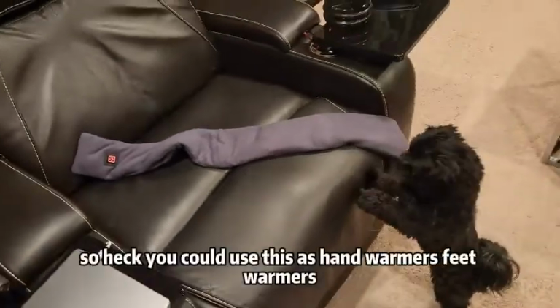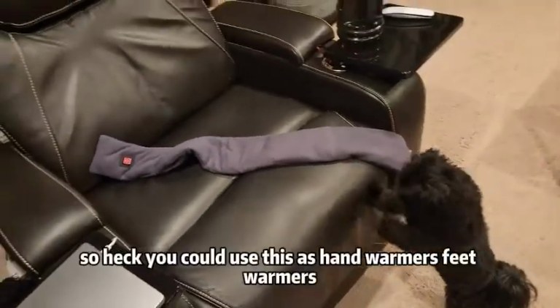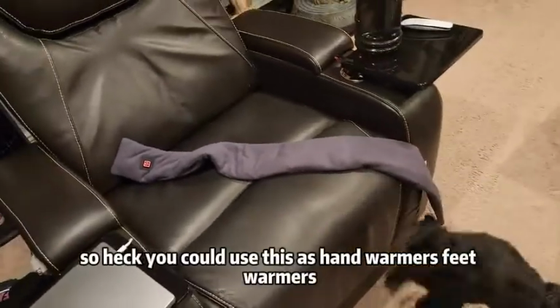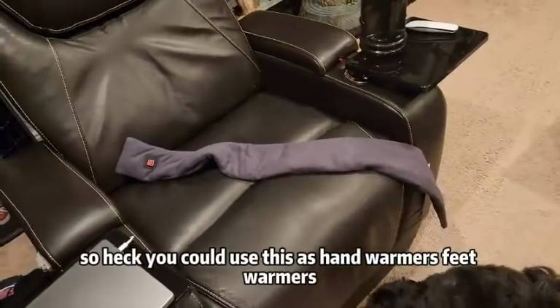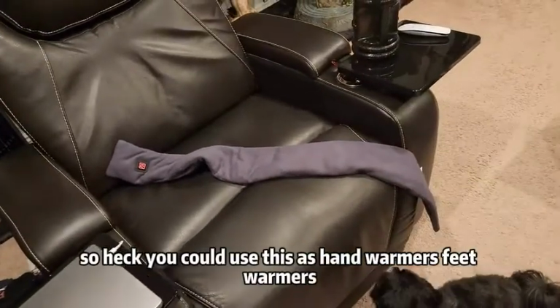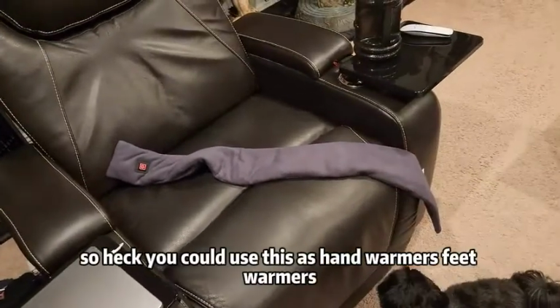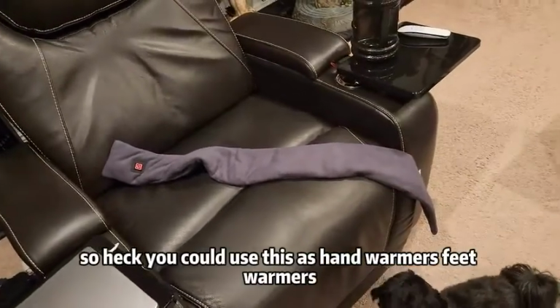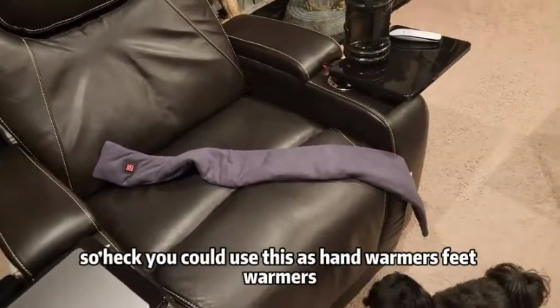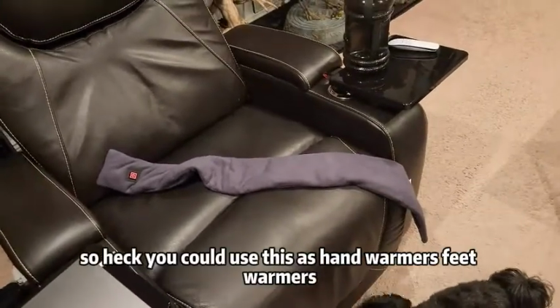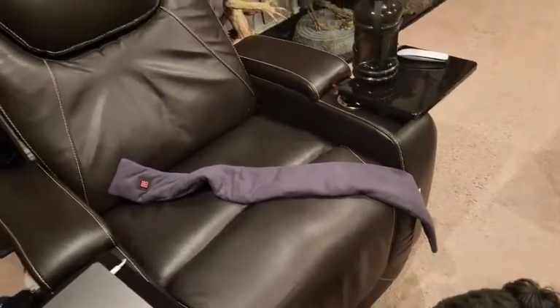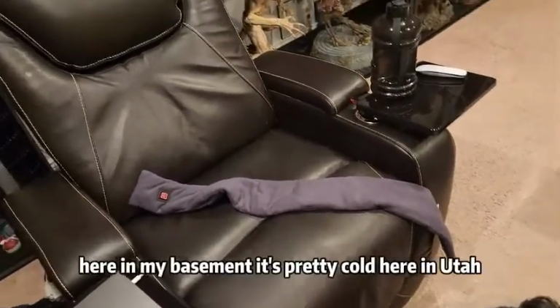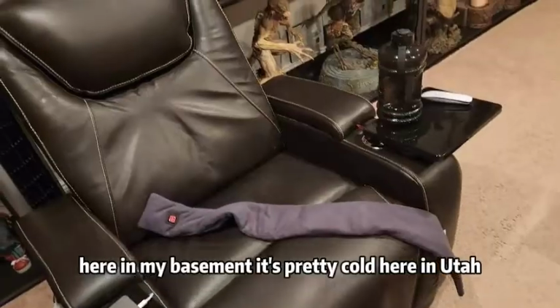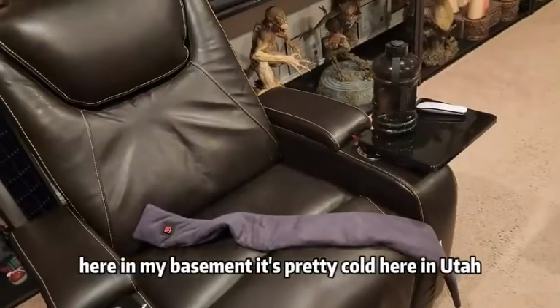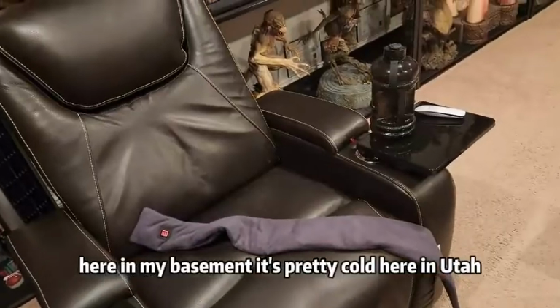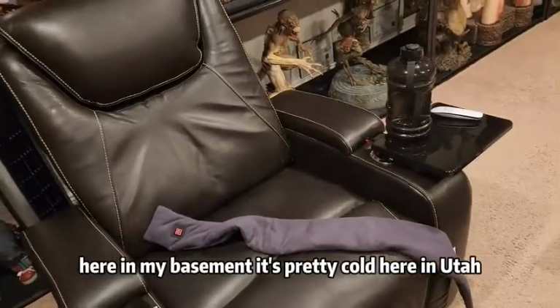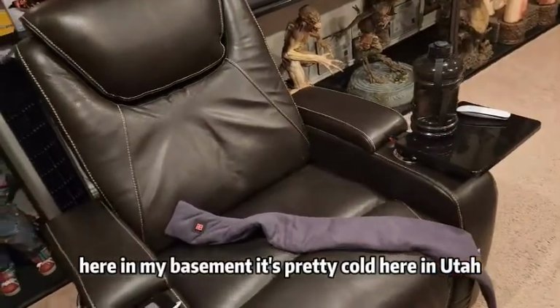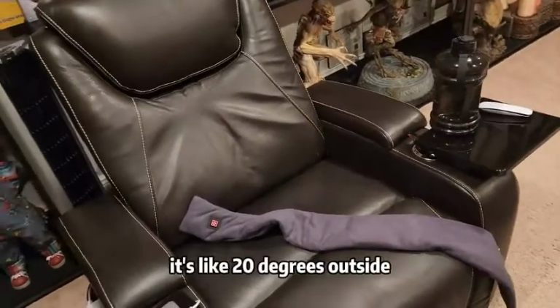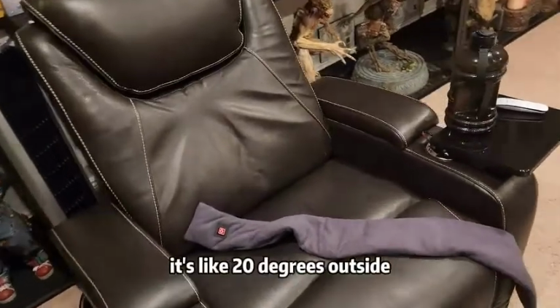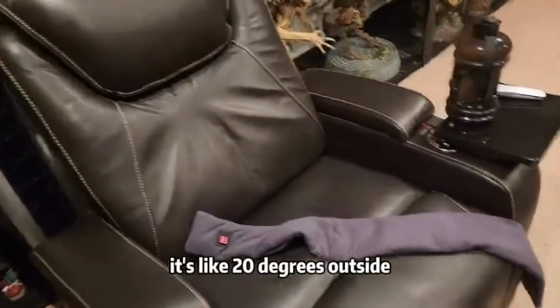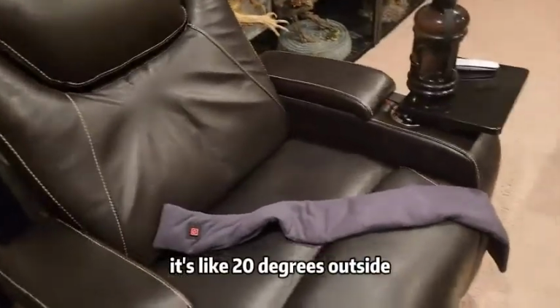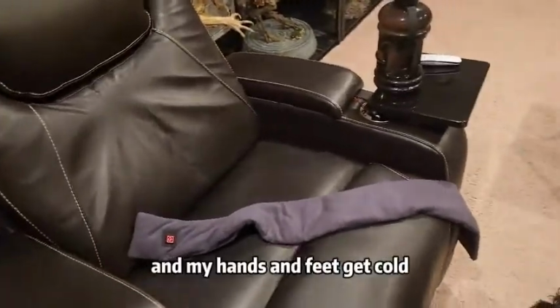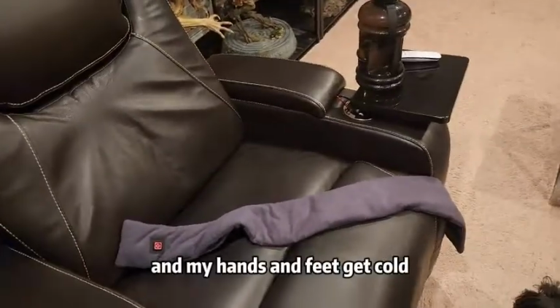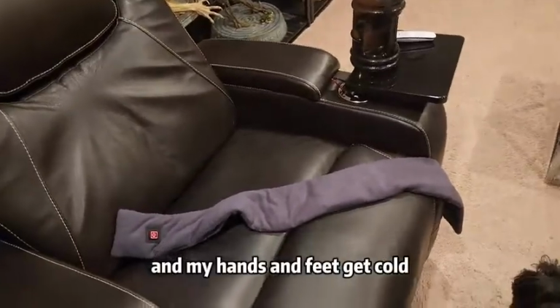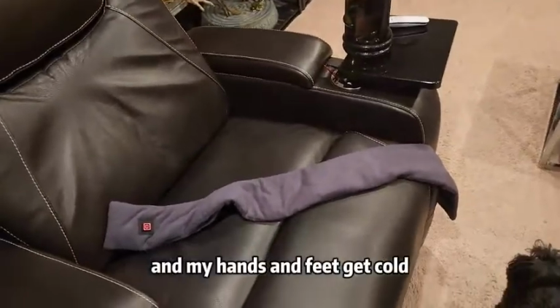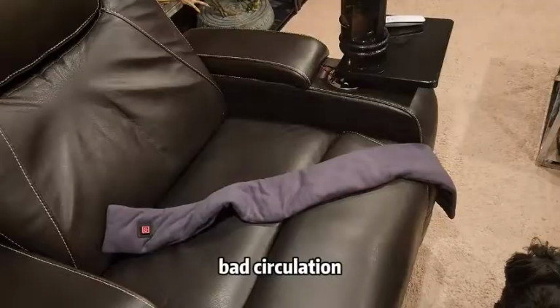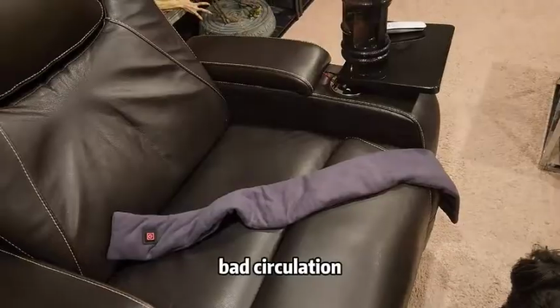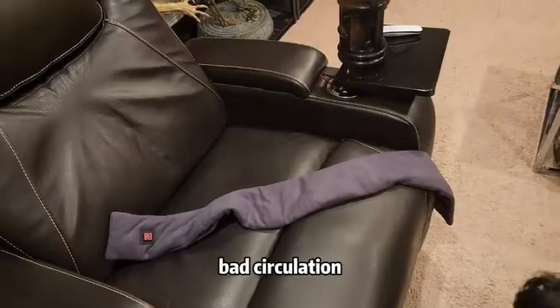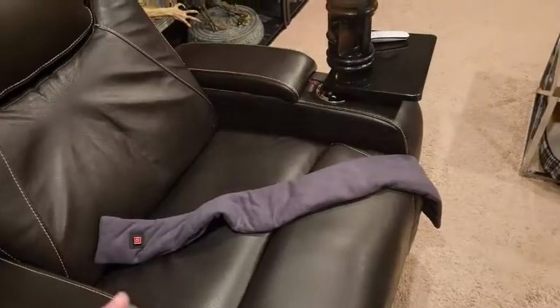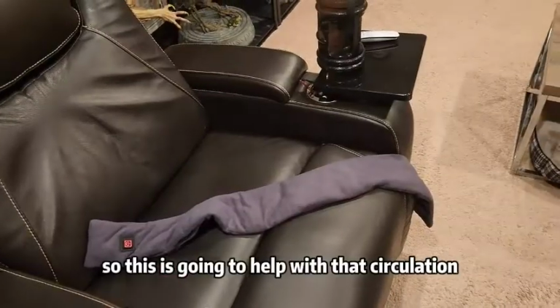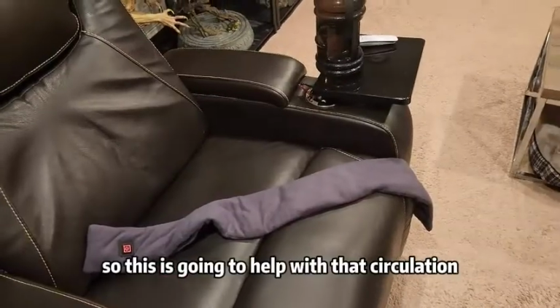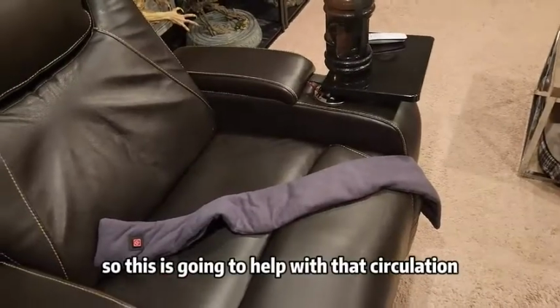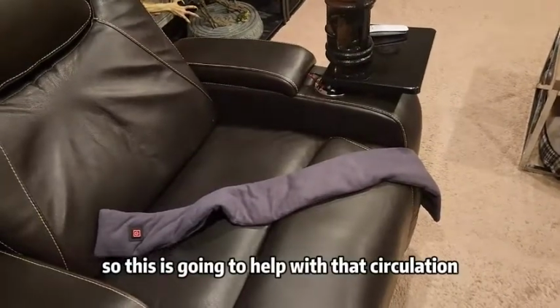You could use this as hand warmers or feet warmers. Here in my basement it's pretty cold — it's like 20 degrees outside here in Utah and my hands and feet get cold due to bad circulation. So this is going to help with that circulation.